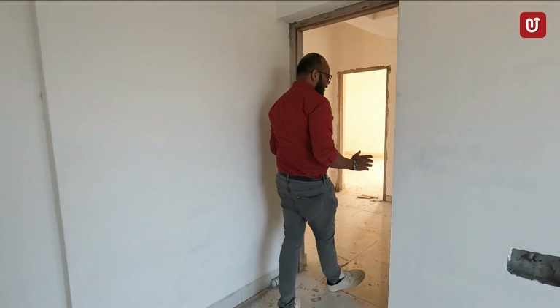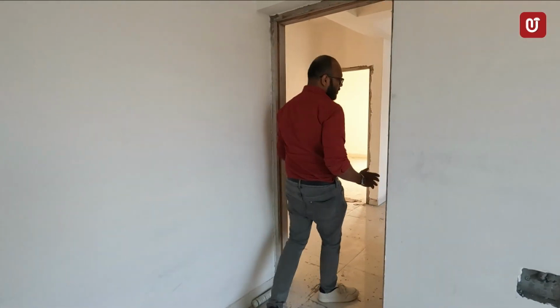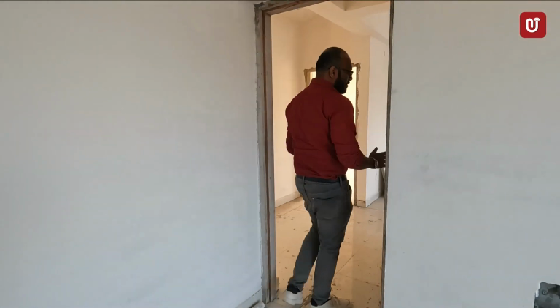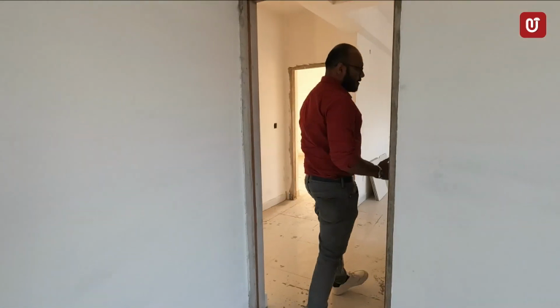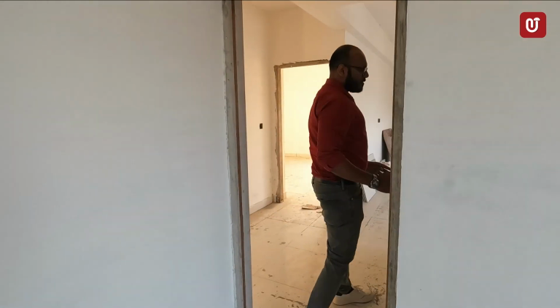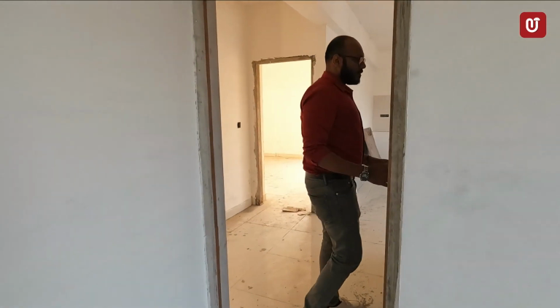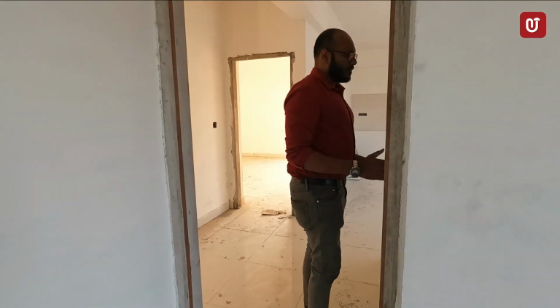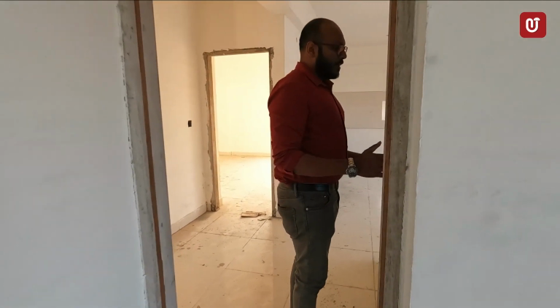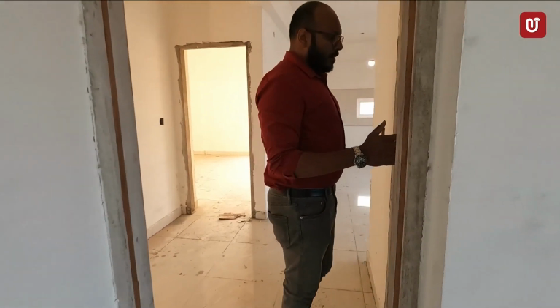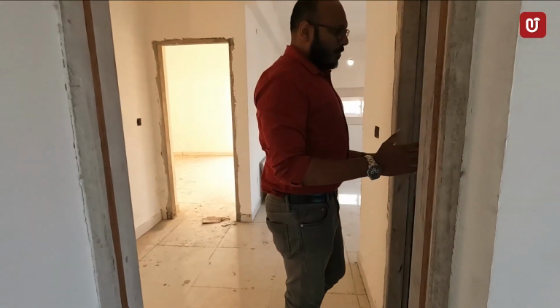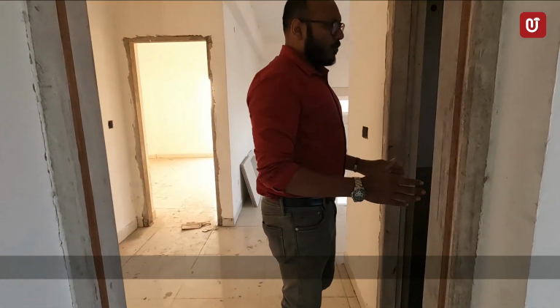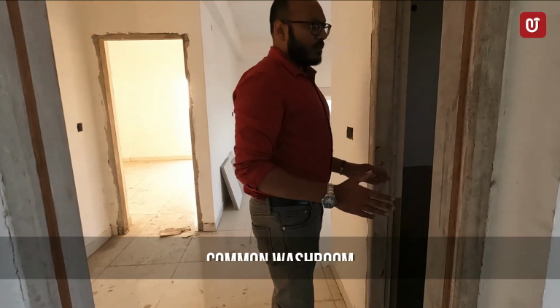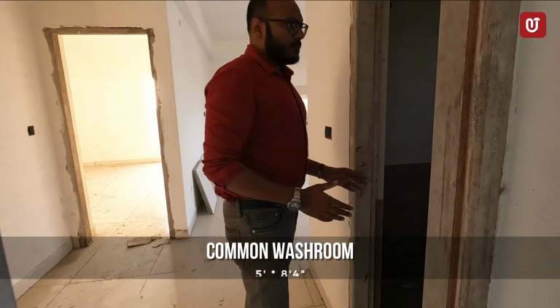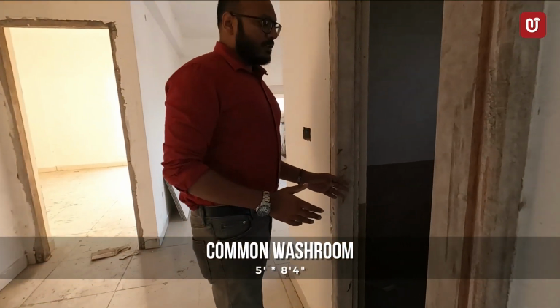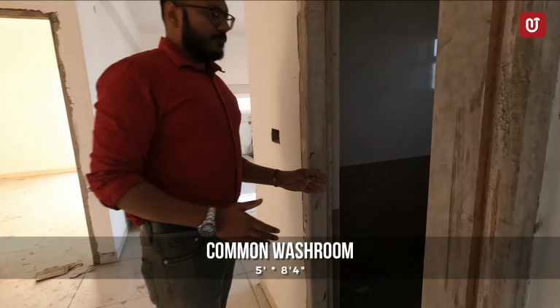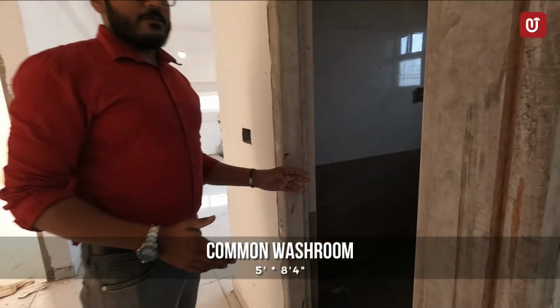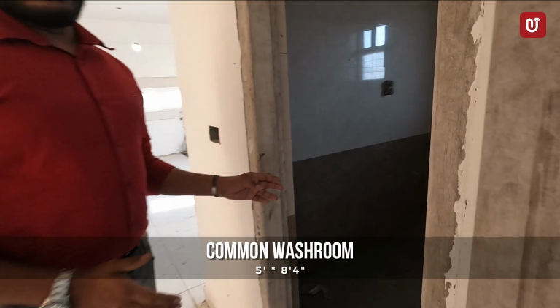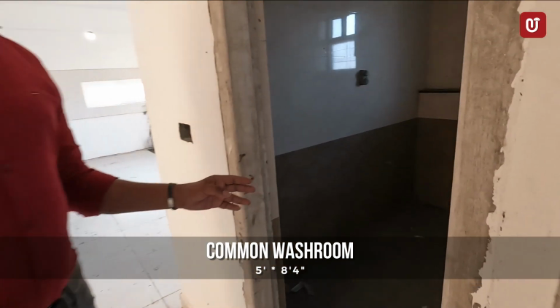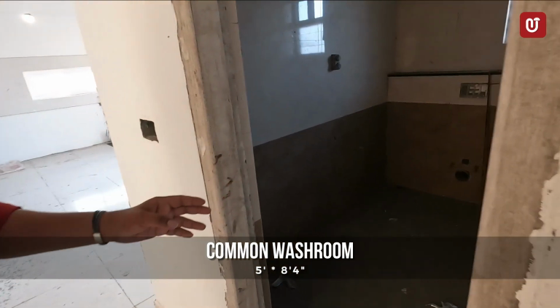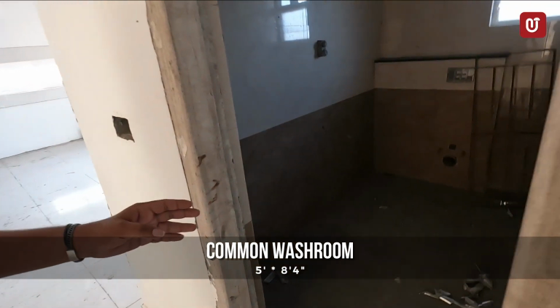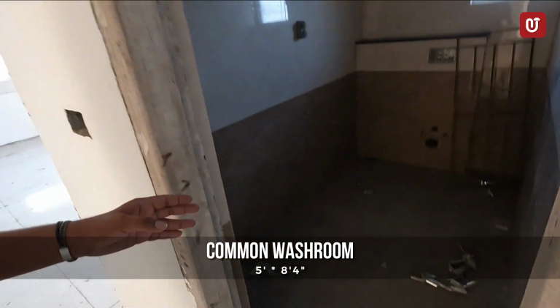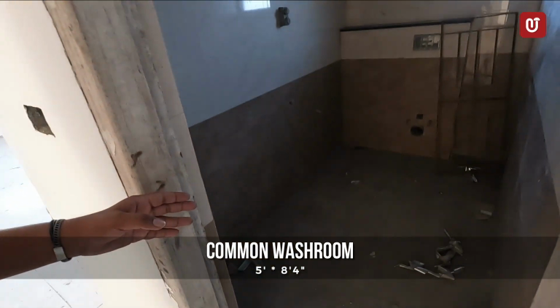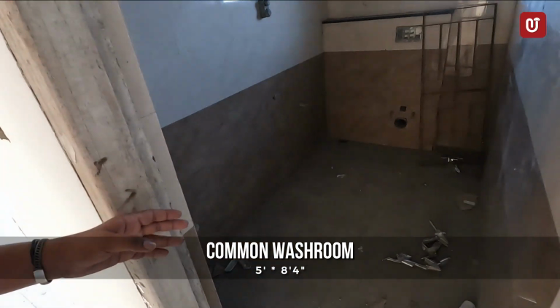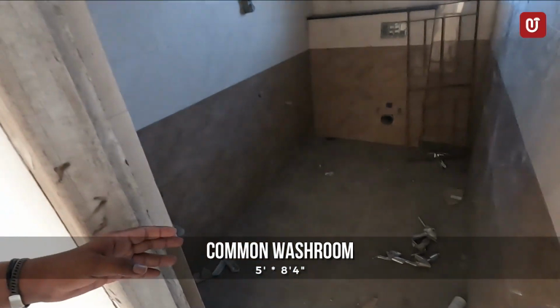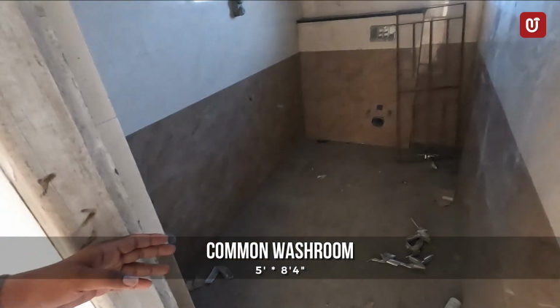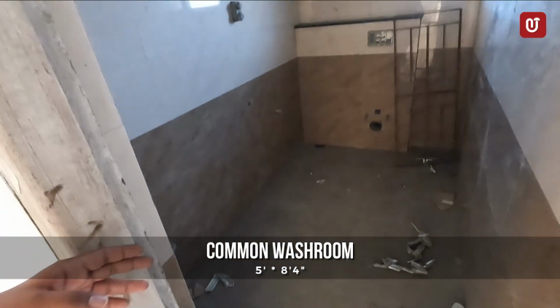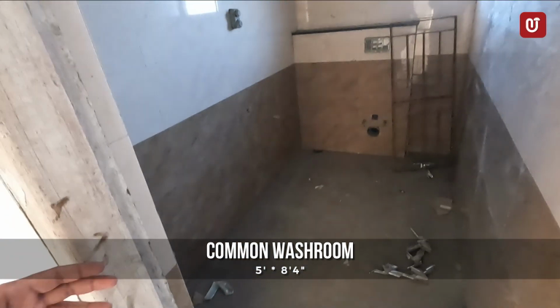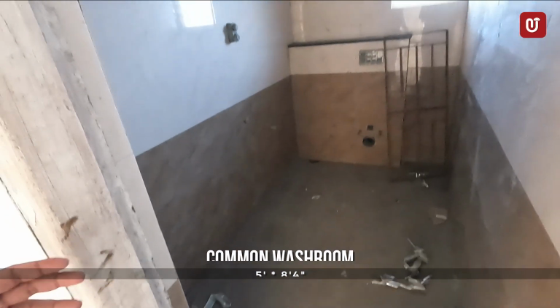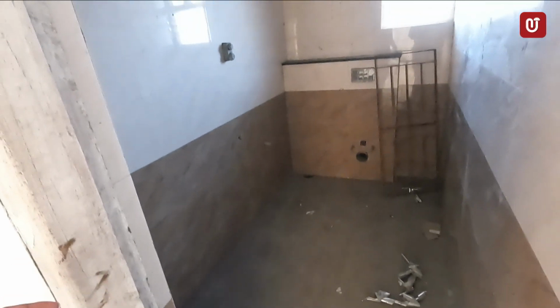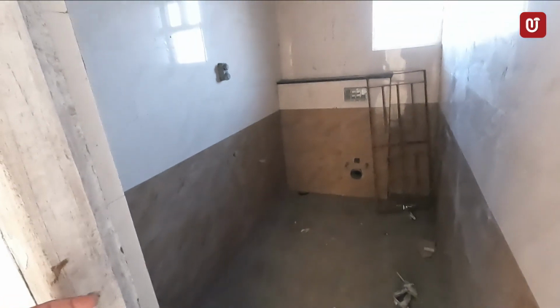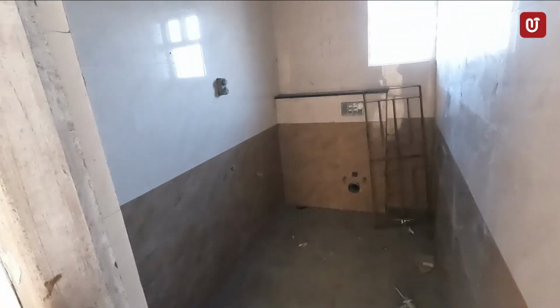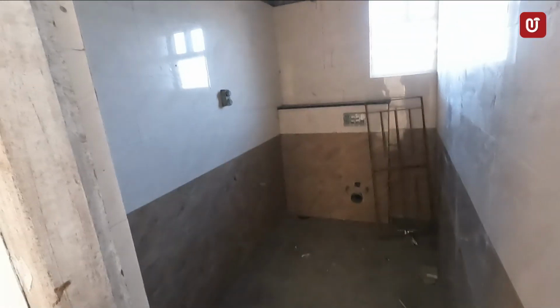Here we can see the common washroom that is 5 by 8.4.